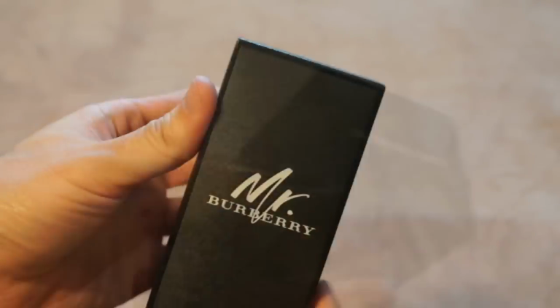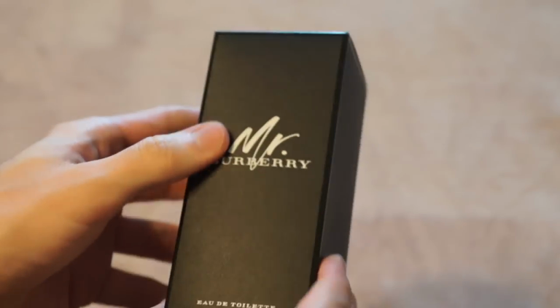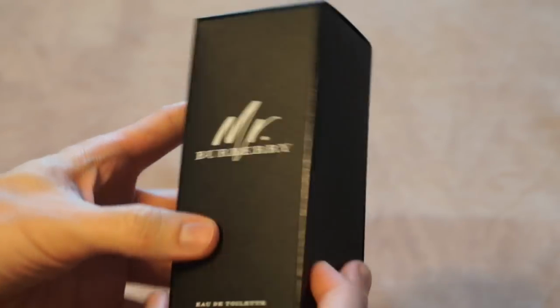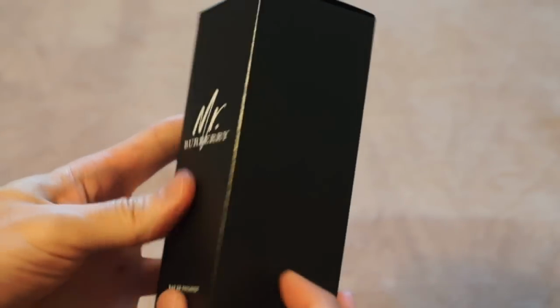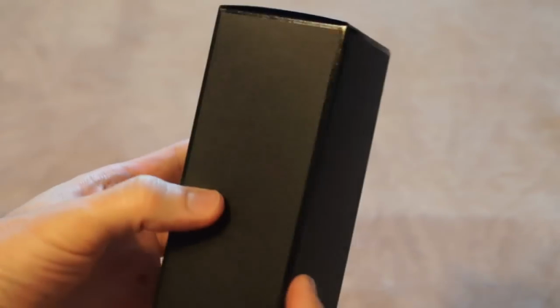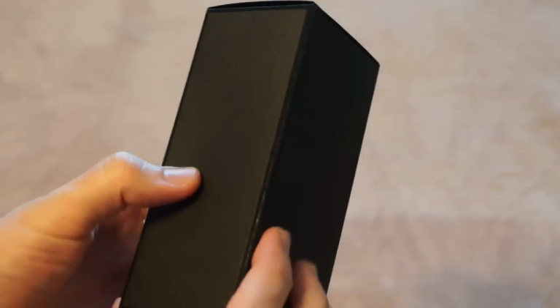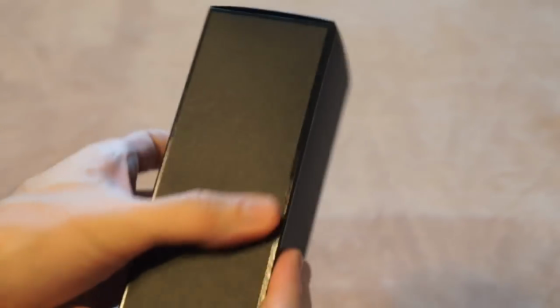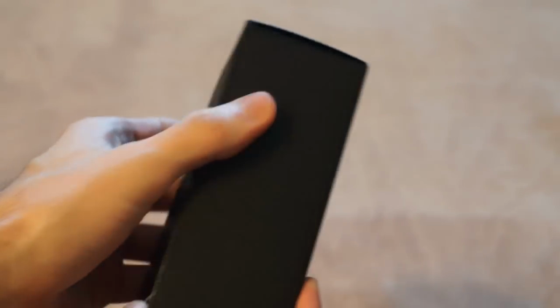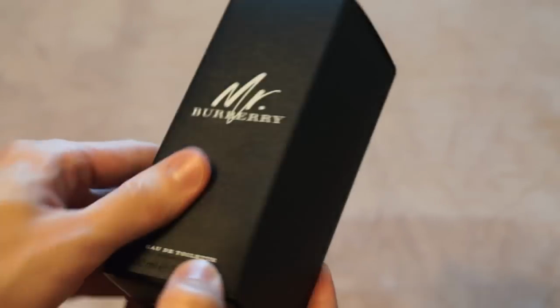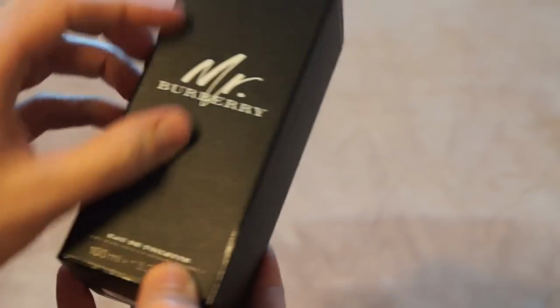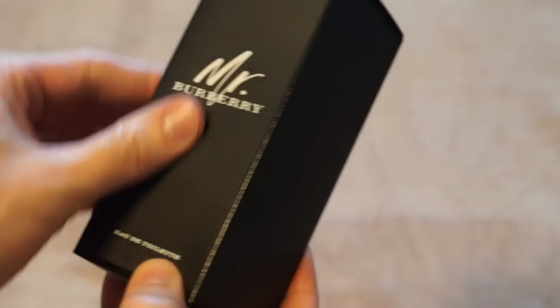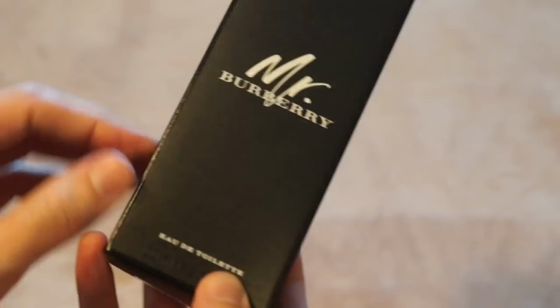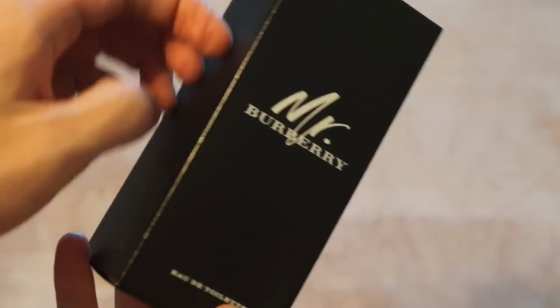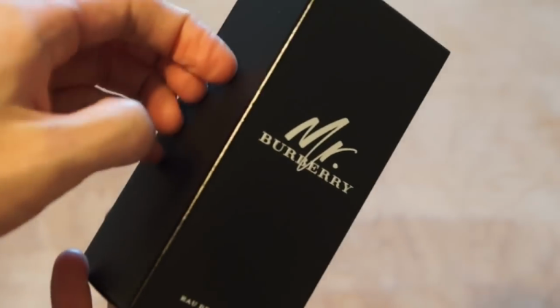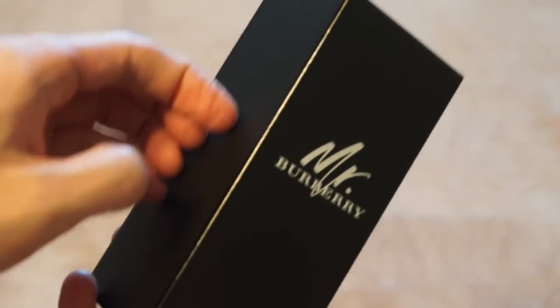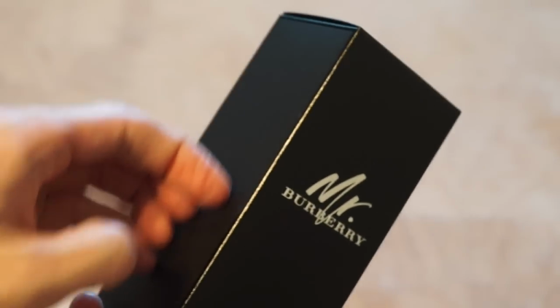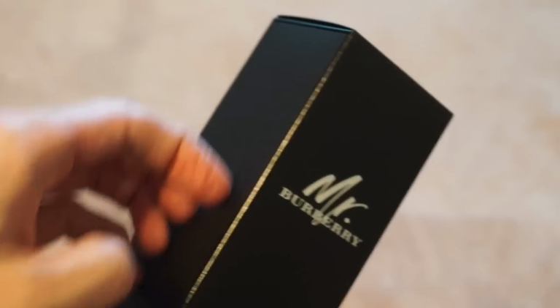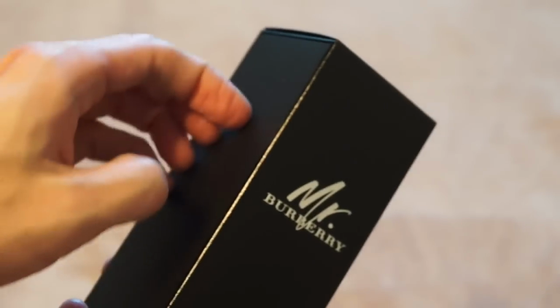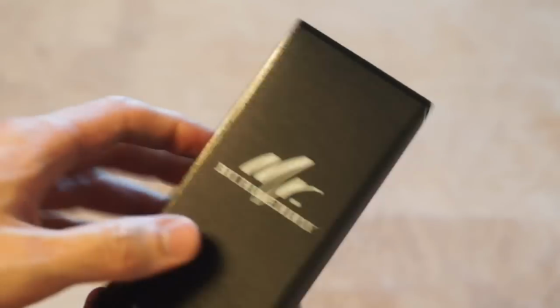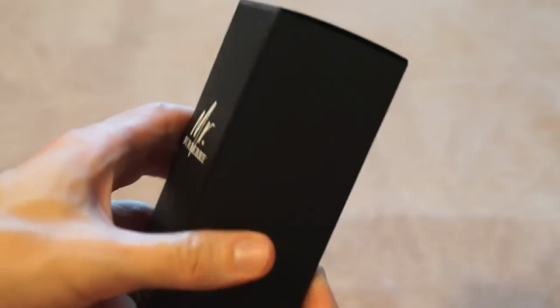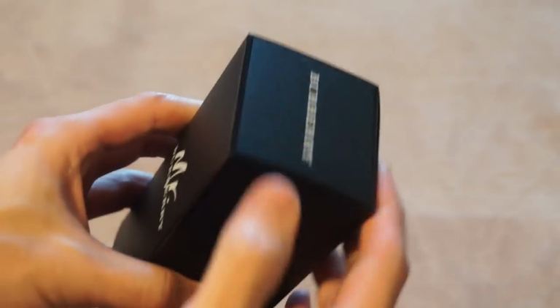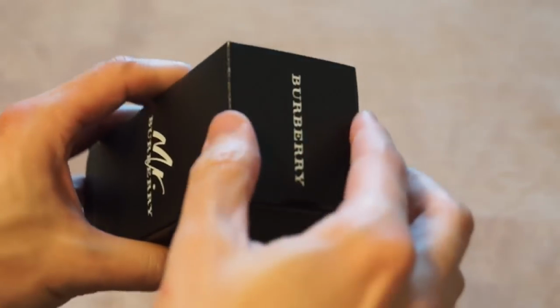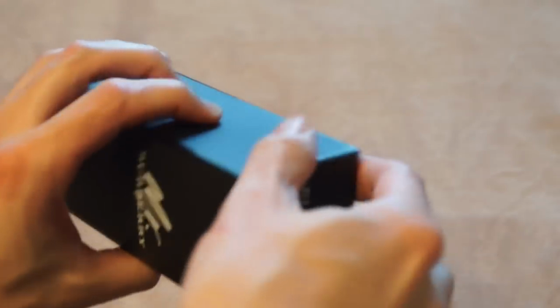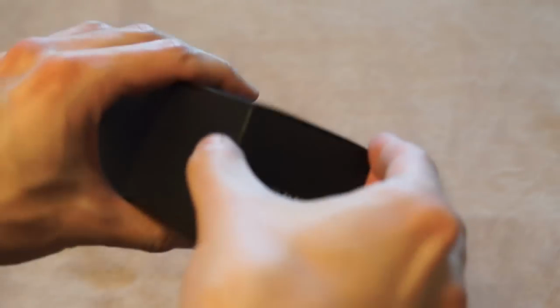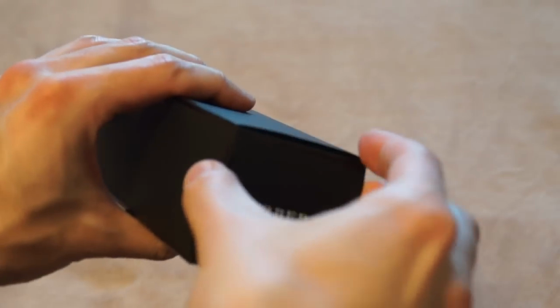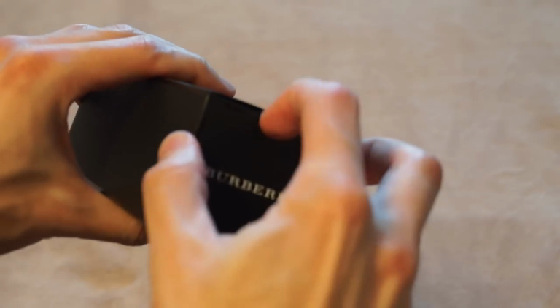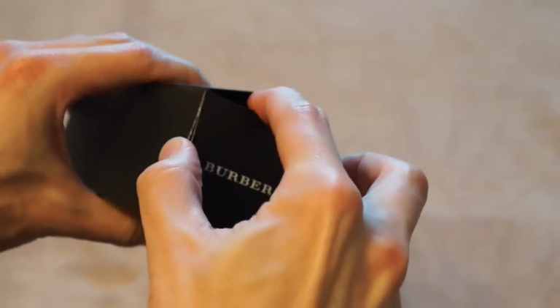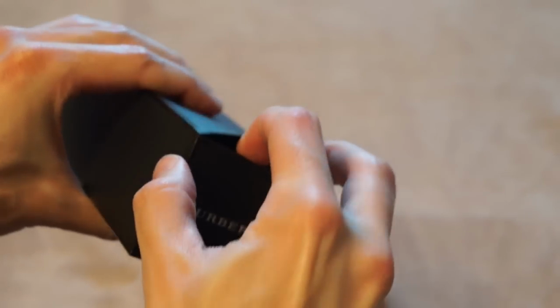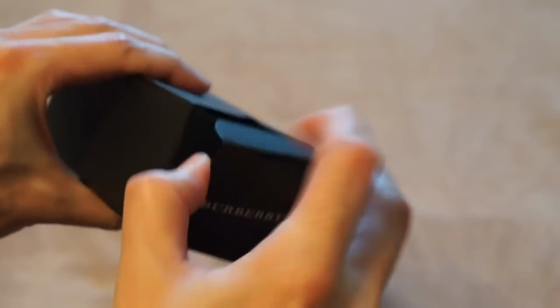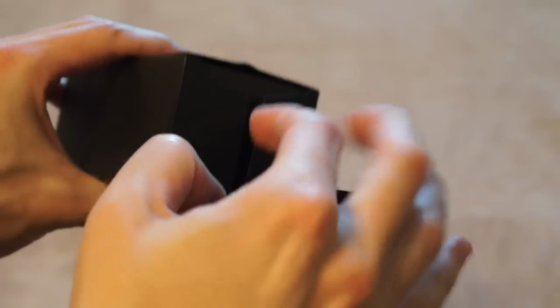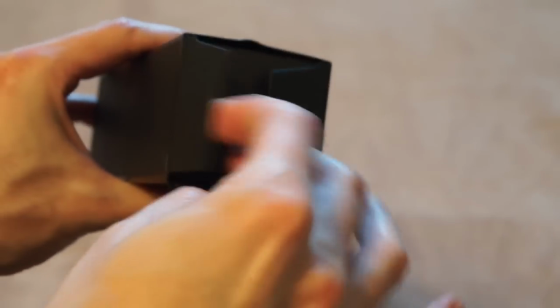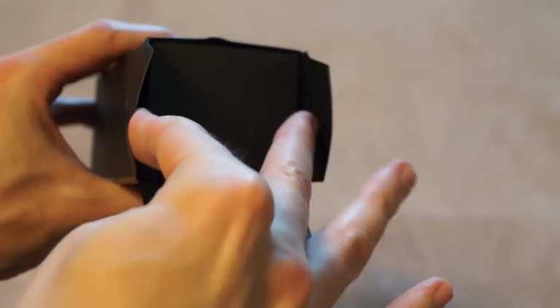Cool box — it's got like a matte finish on there and it's got like a ridge type thing. Kind of cool. So let's hope they put just as much money in the juice as they did in the box here.